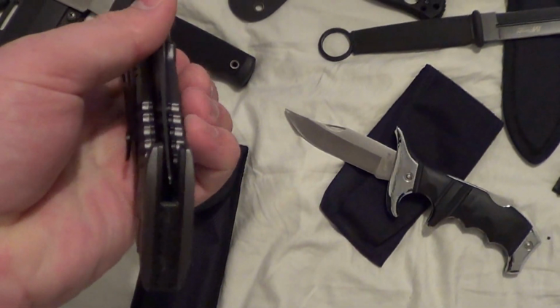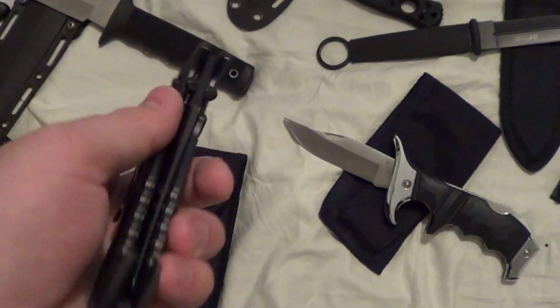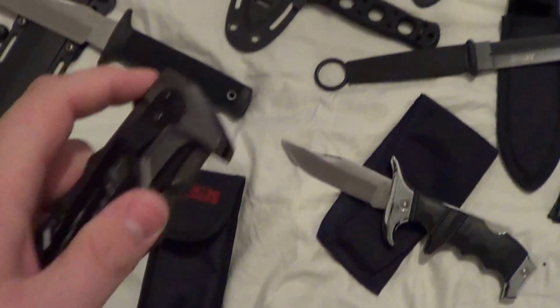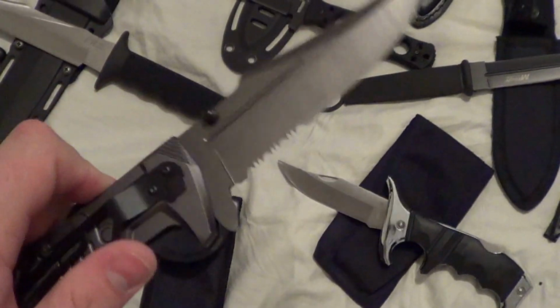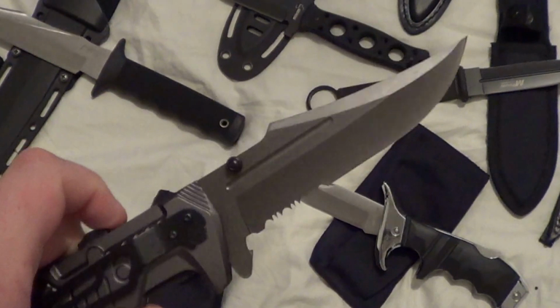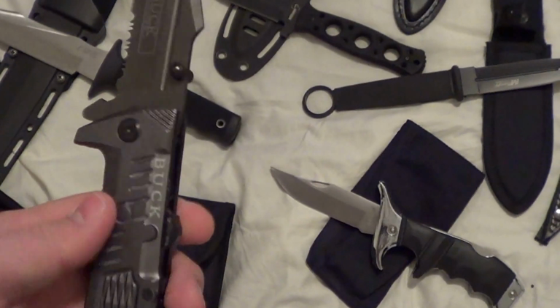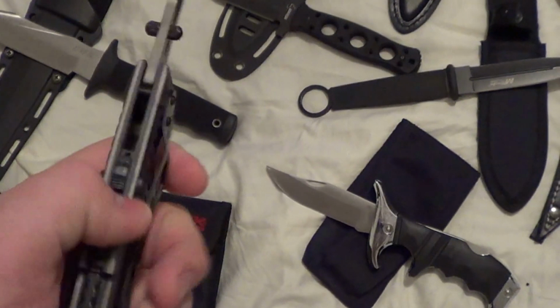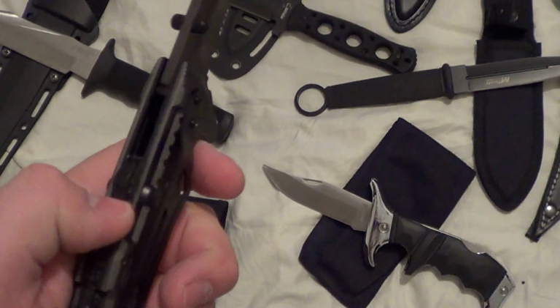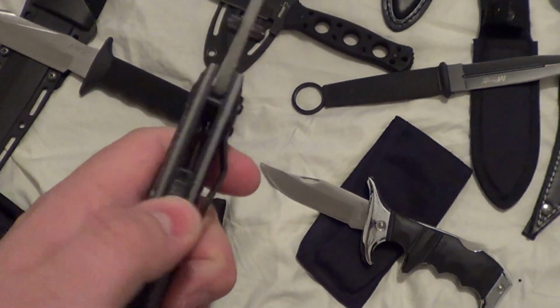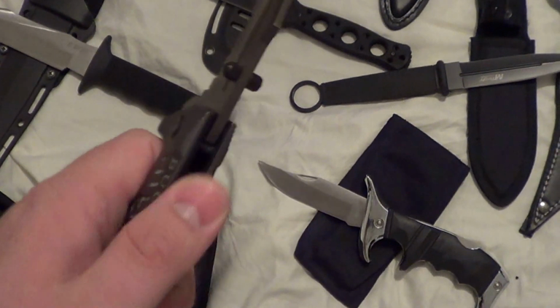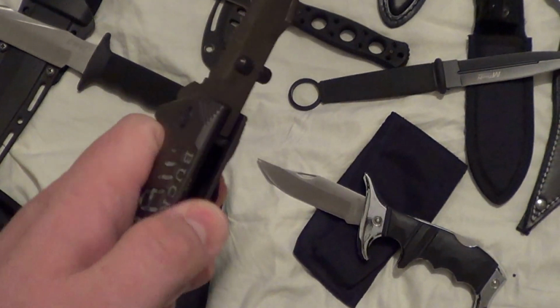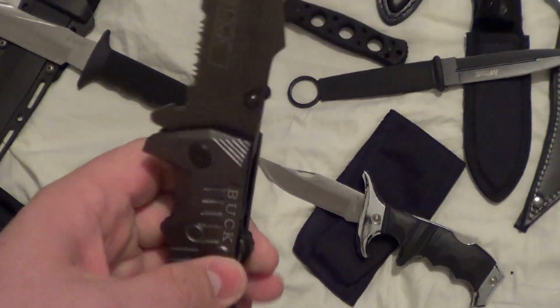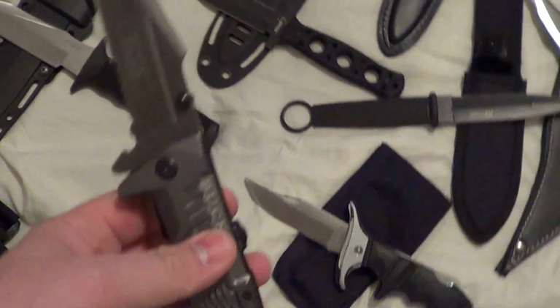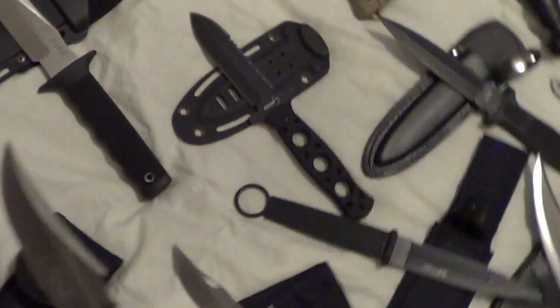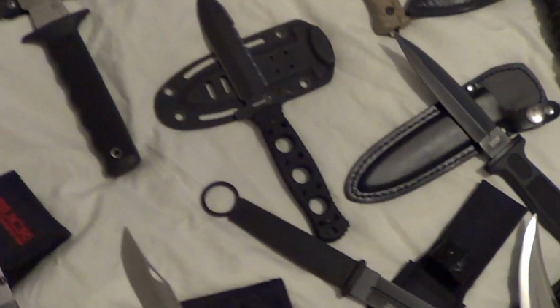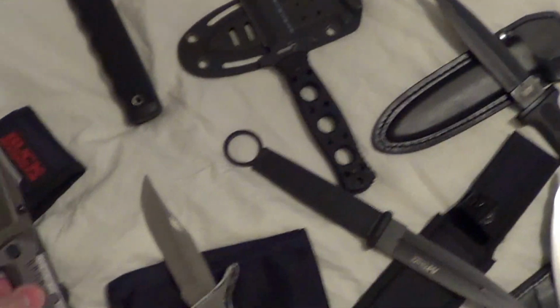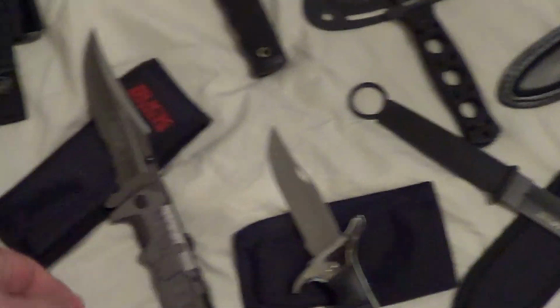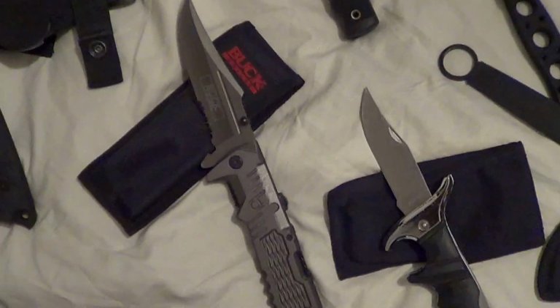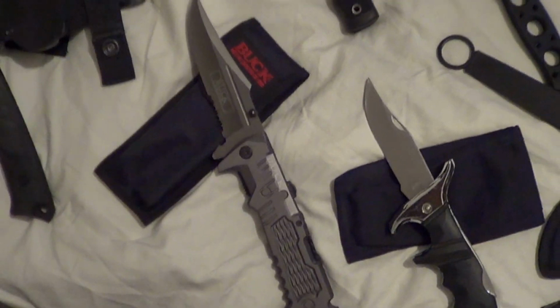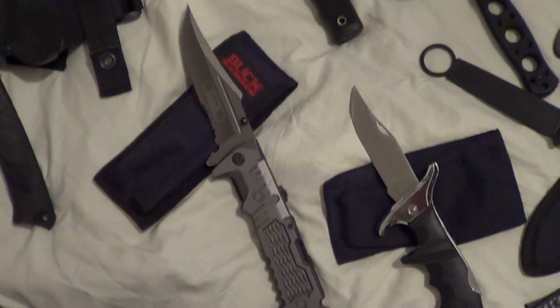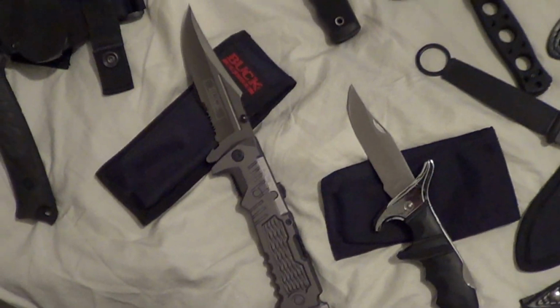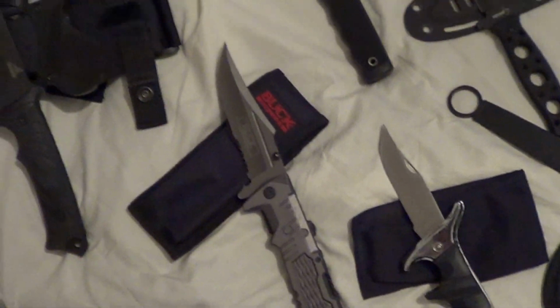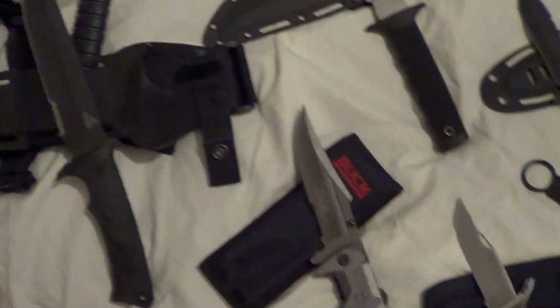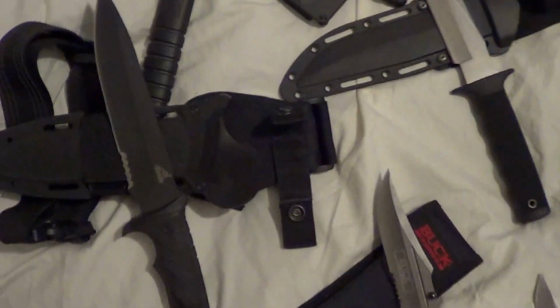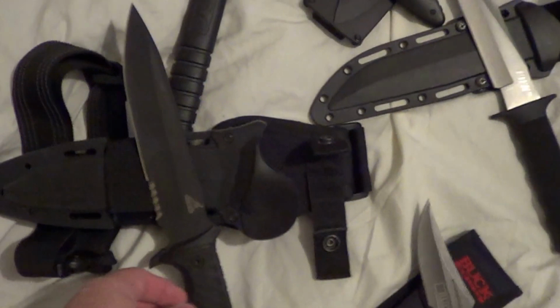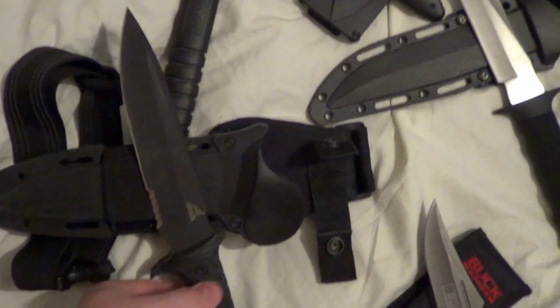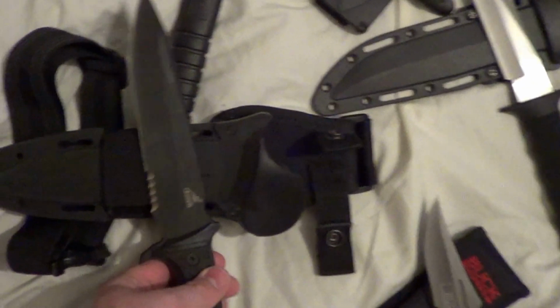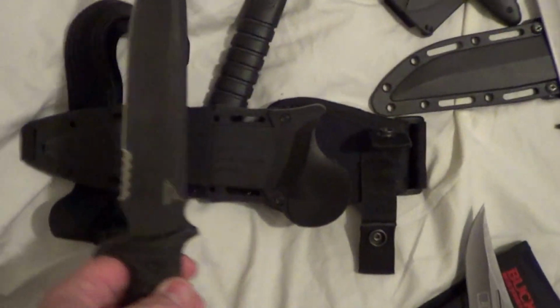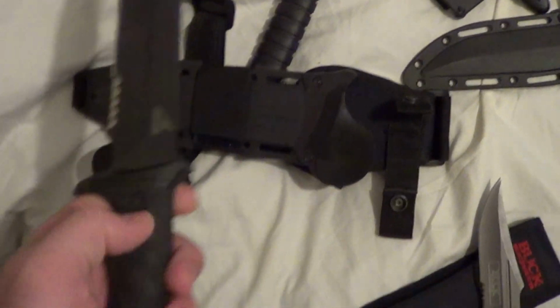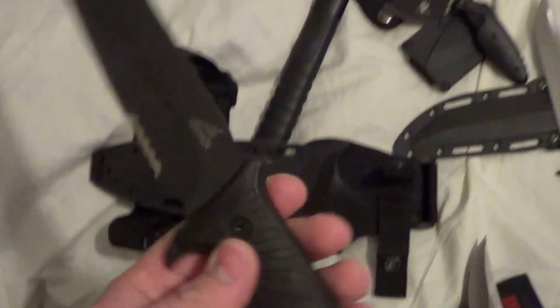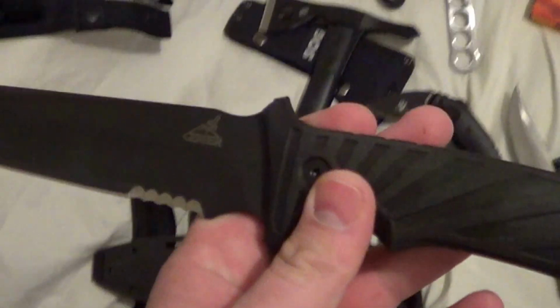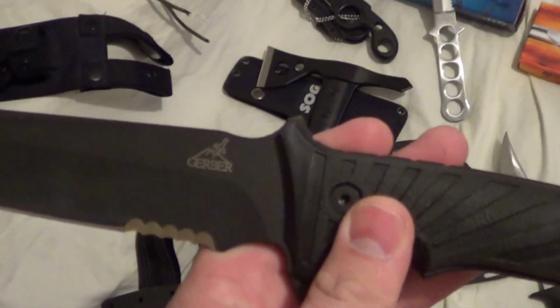Good centering, has a back lock, comes with a pouch.